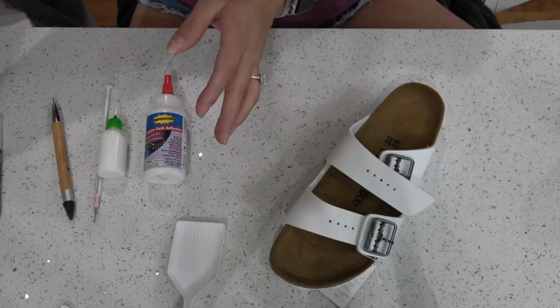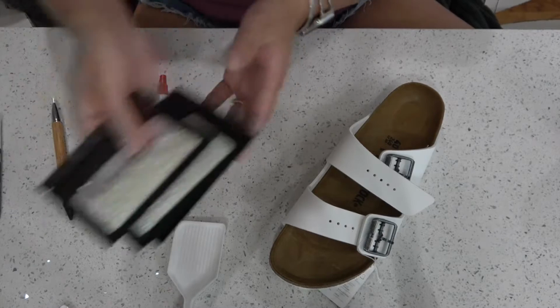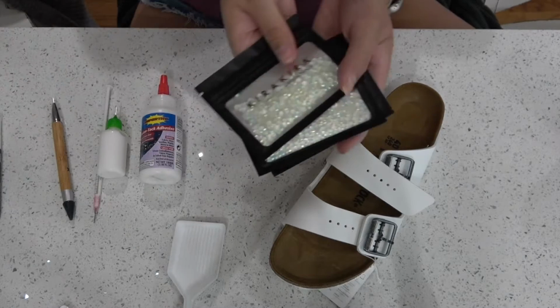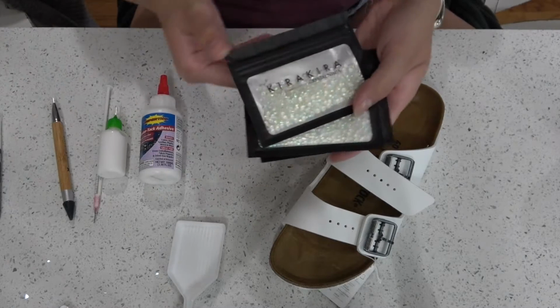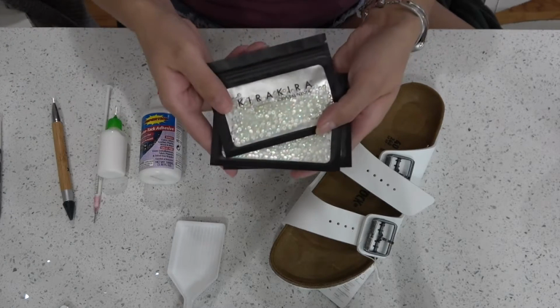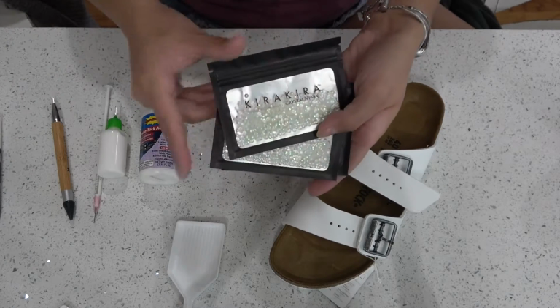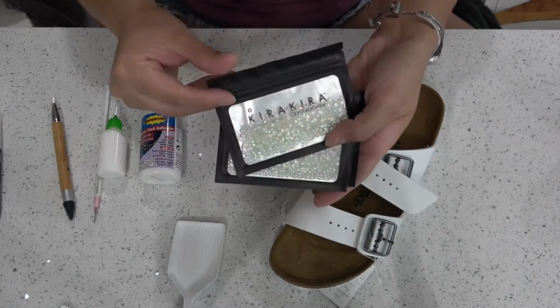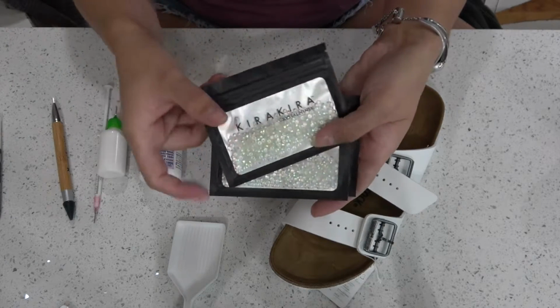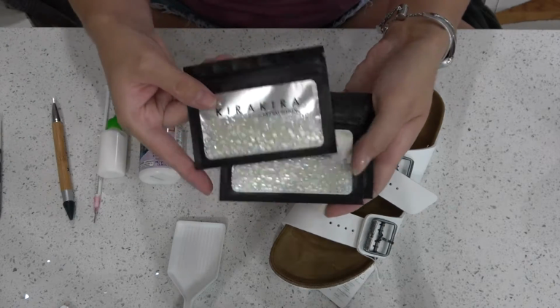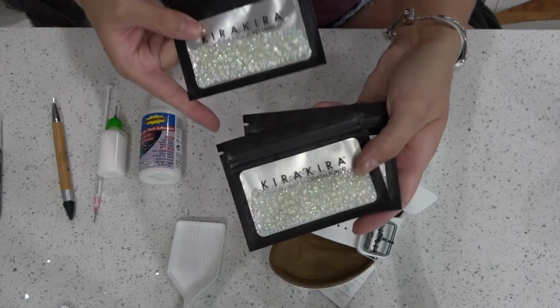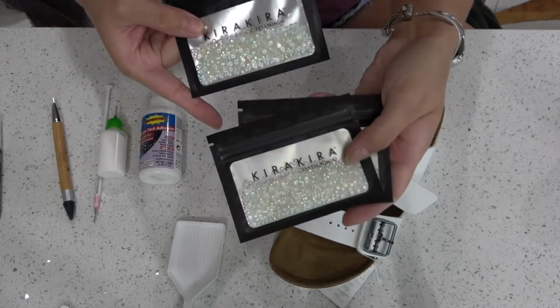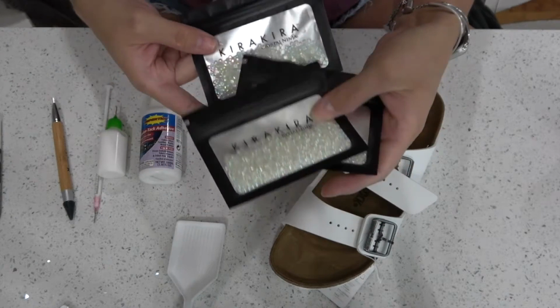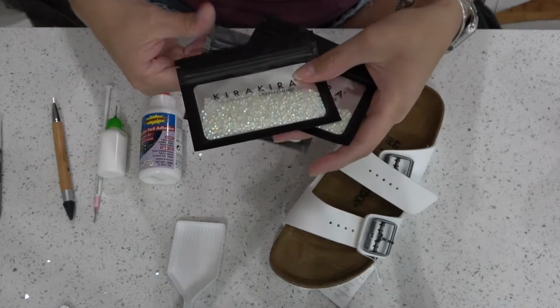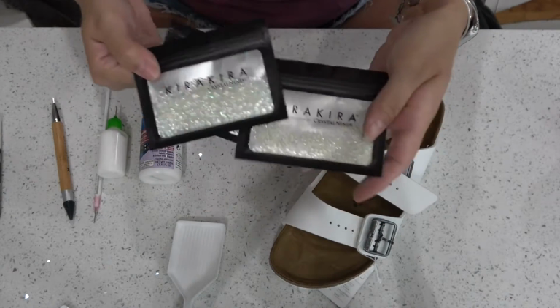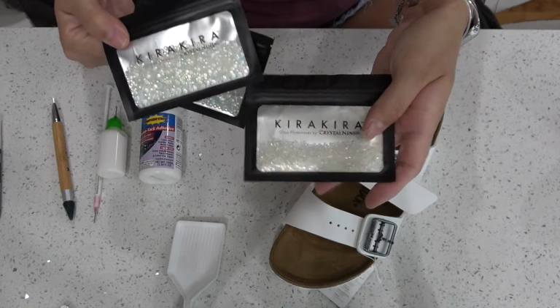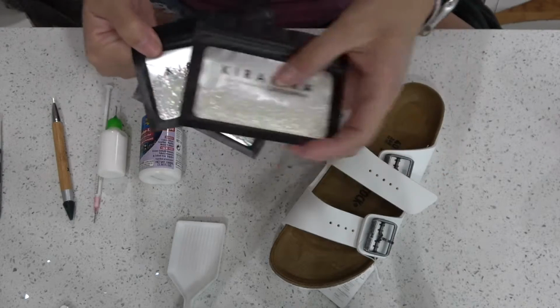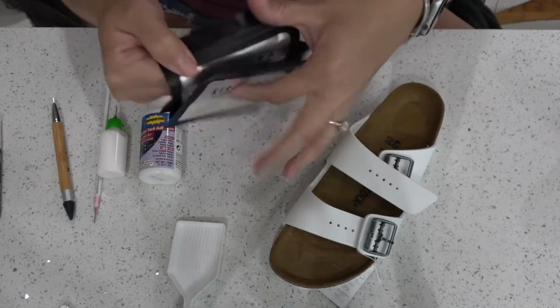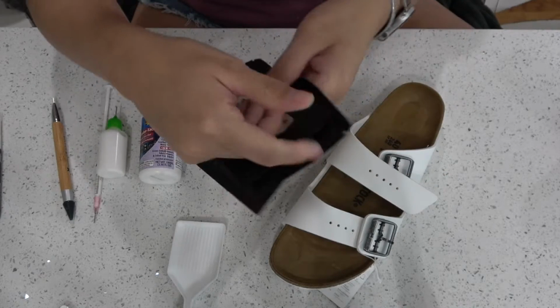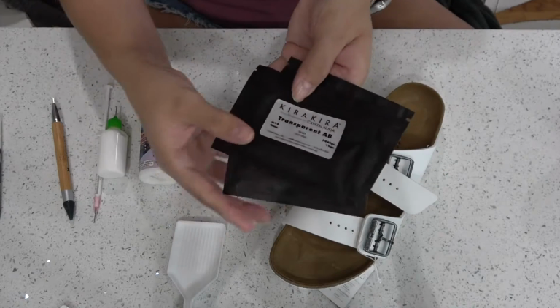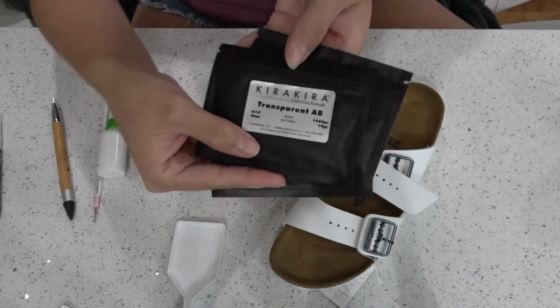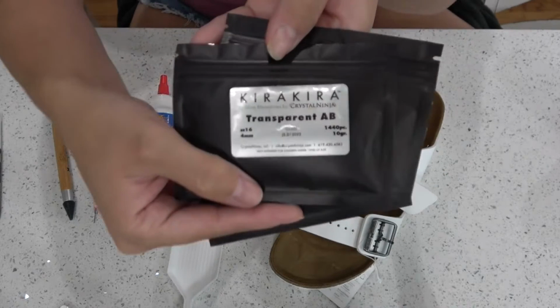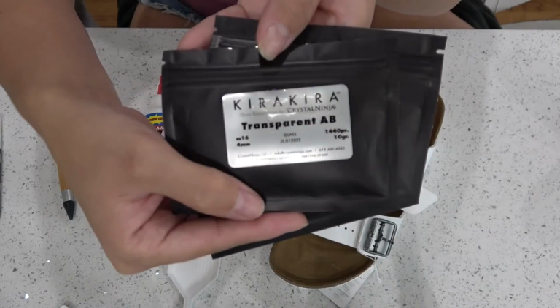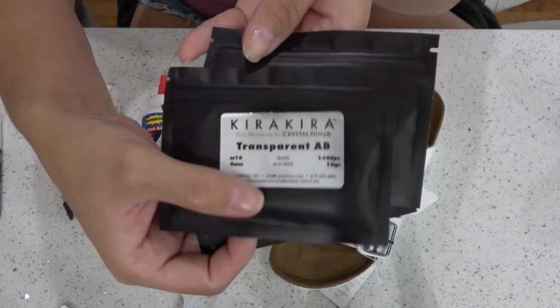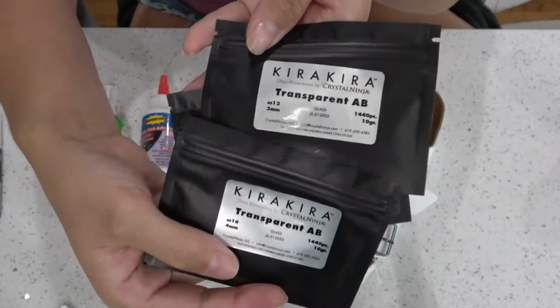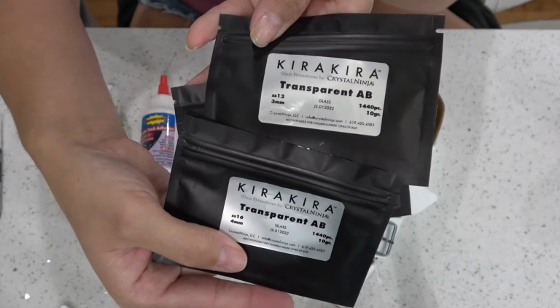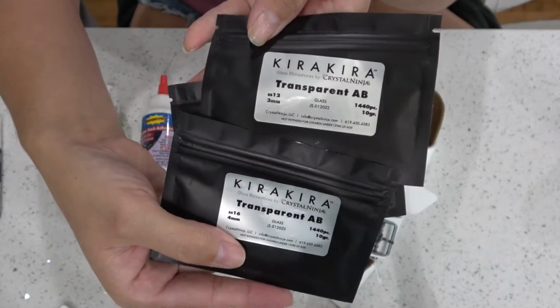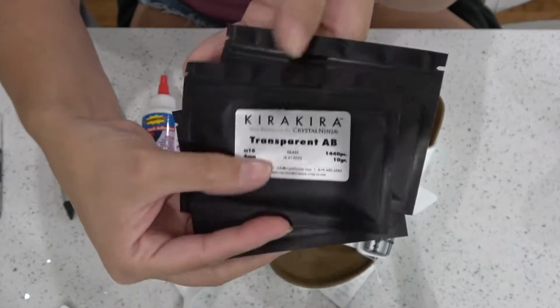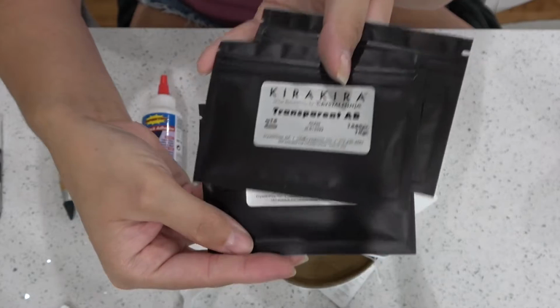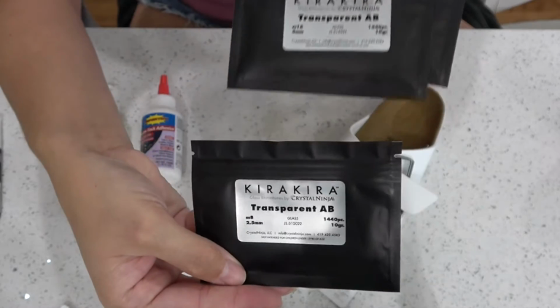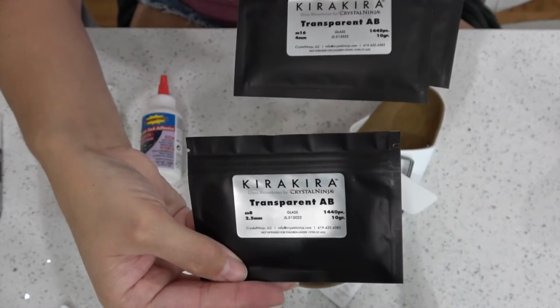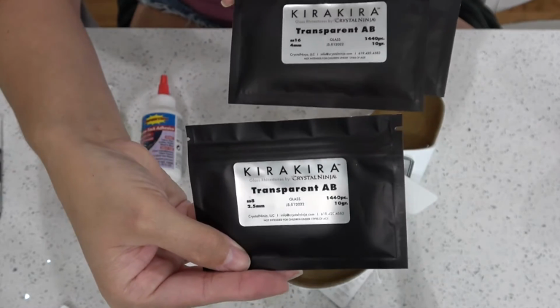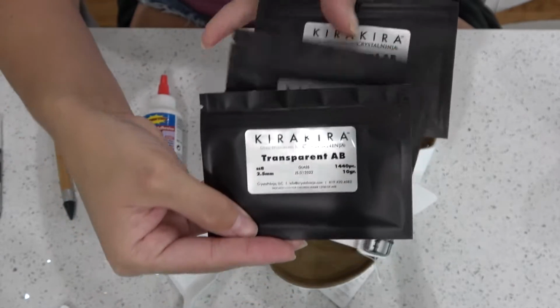The other thing that you need to buy is diamonds or crystals. I picked these up at Crystal Ninja — I'll link her website below. I got three different sizes: SS8, 12, and 16.